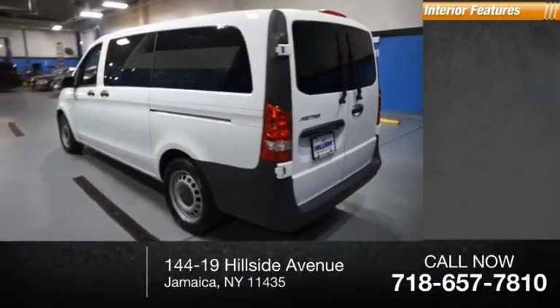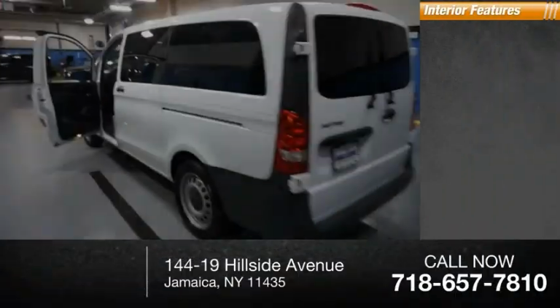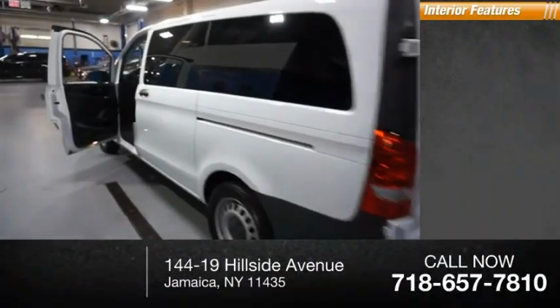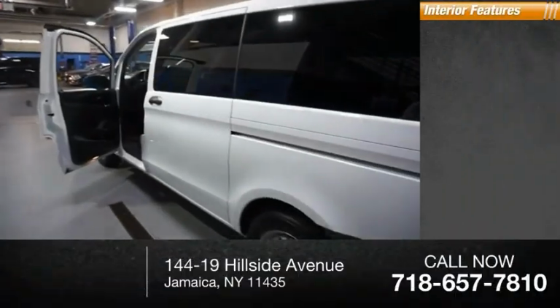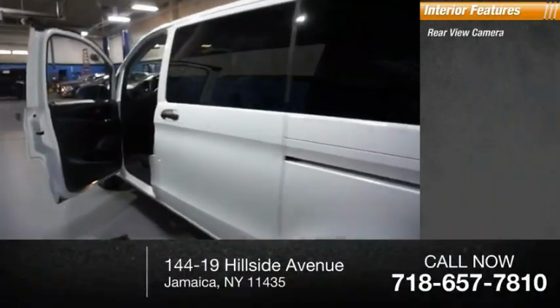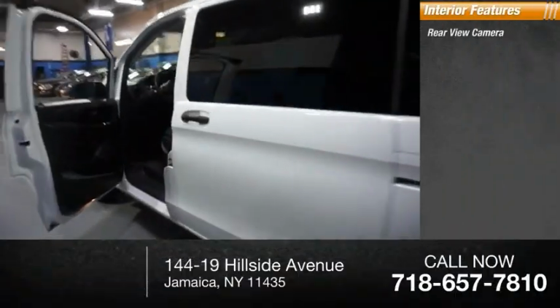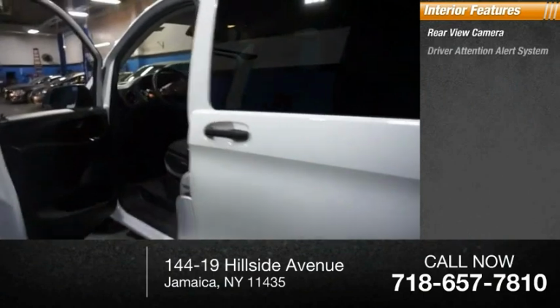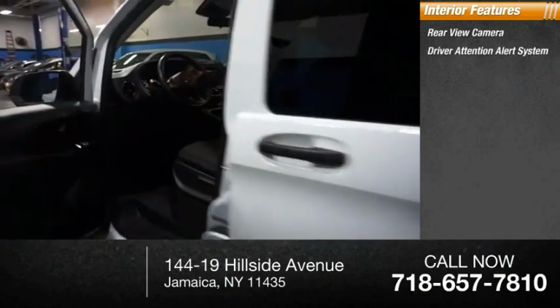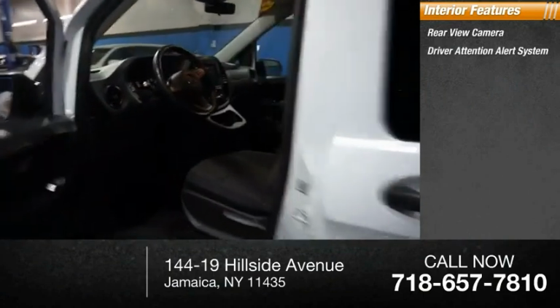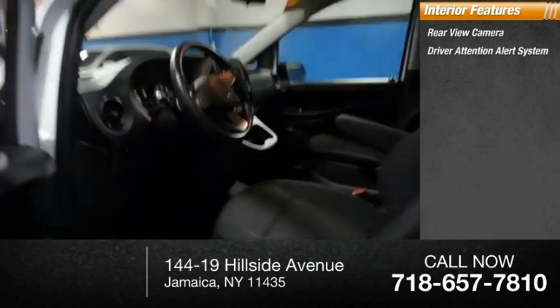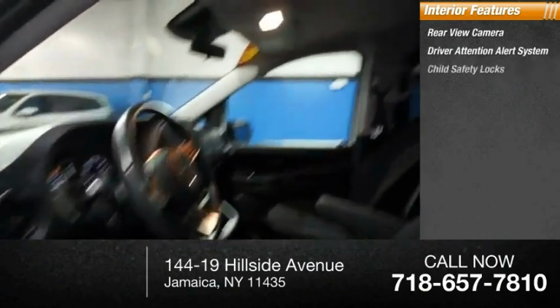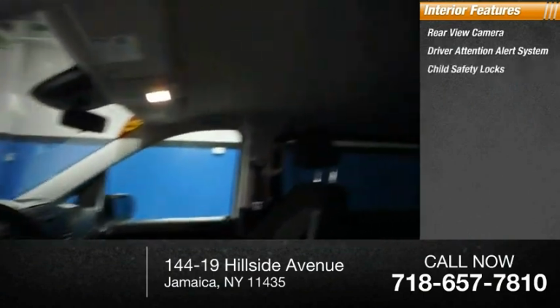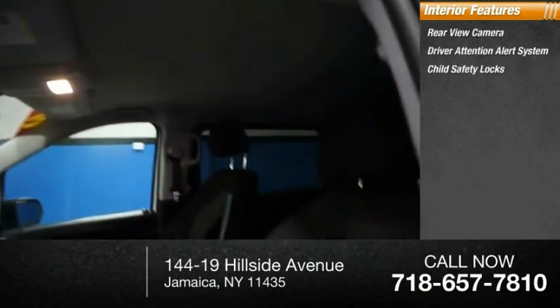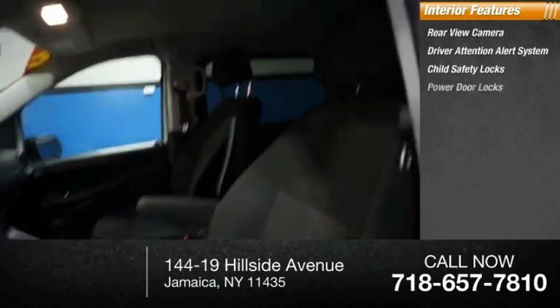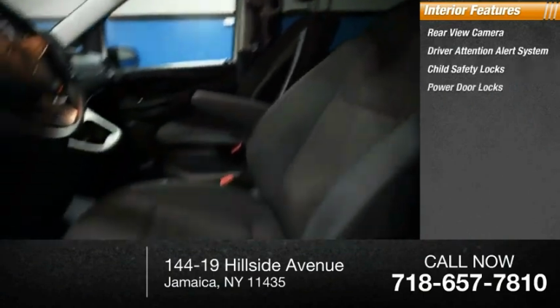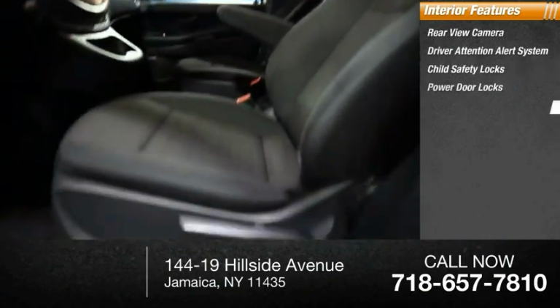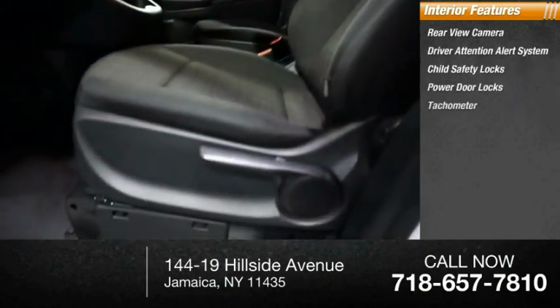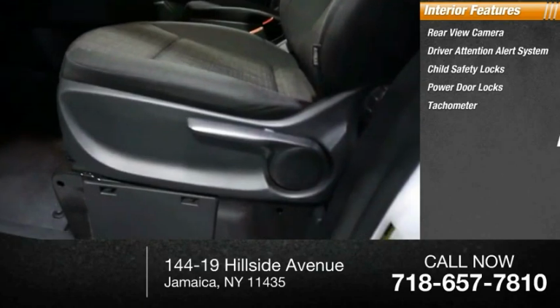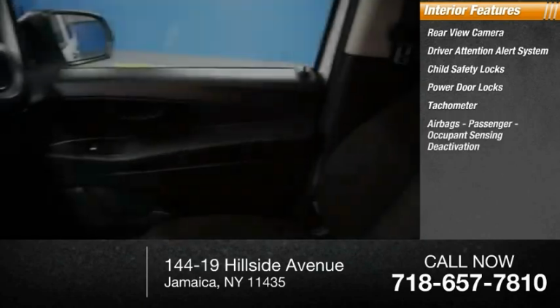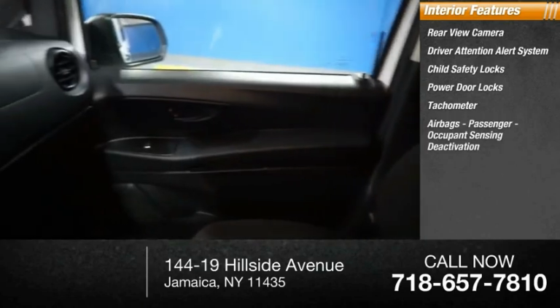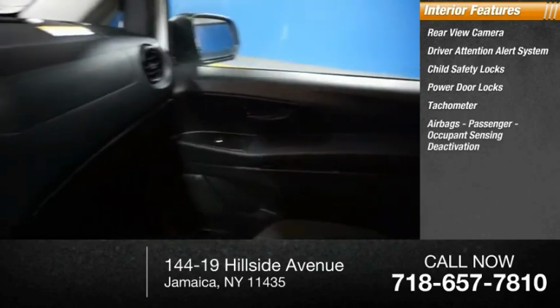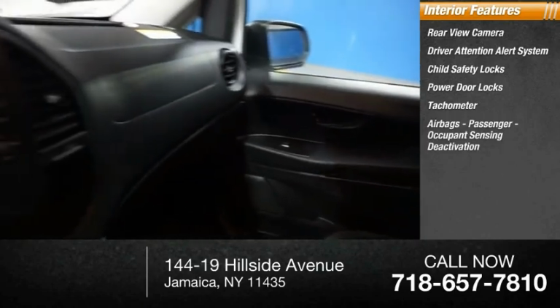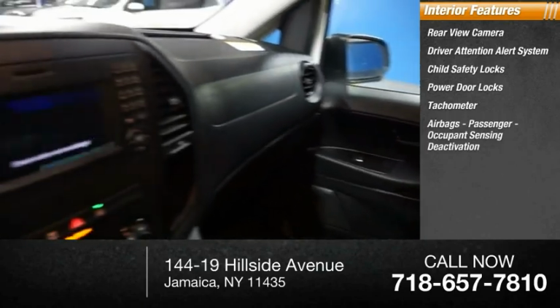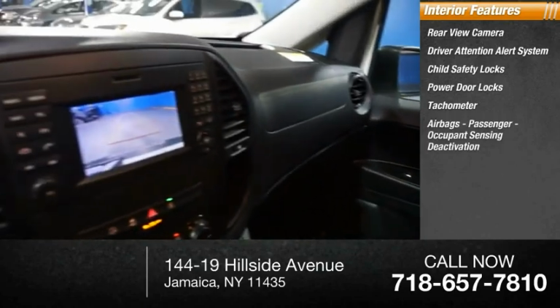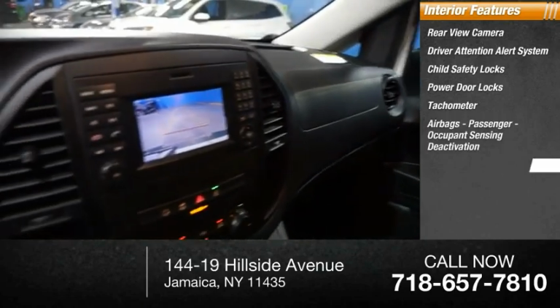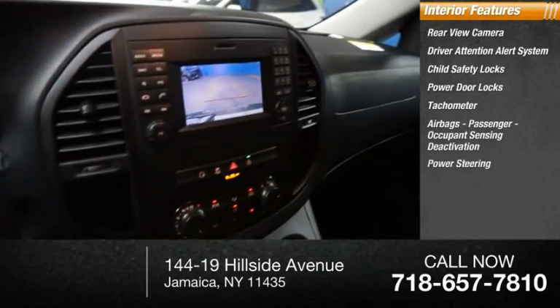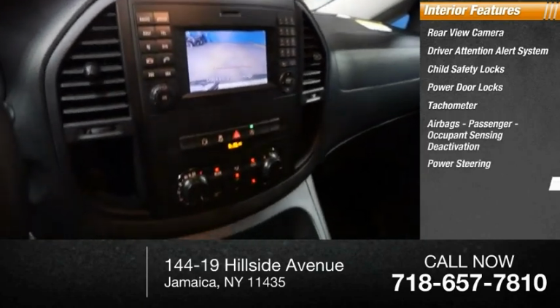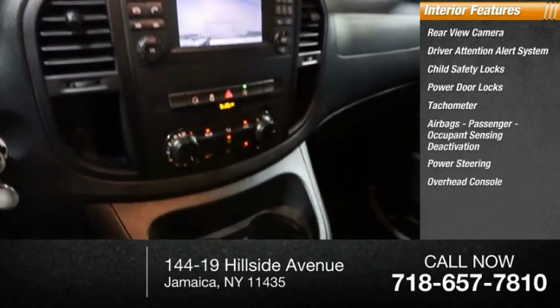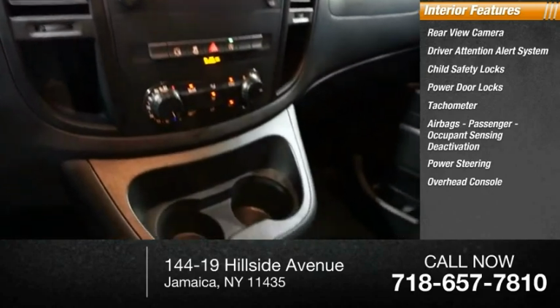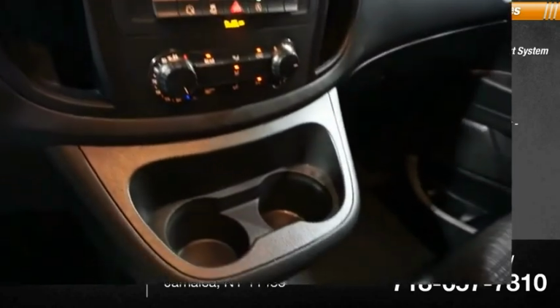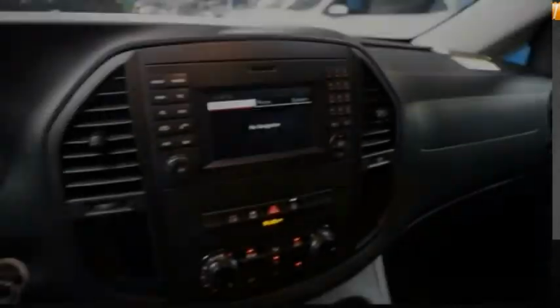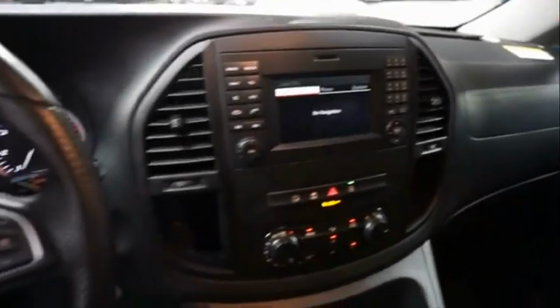Inside you'll find rear-view camera, driver attention alert system, child safety locks, power door locks, tachometer, airbags, passenger occupant sensing deactivation, power steering, overhead console. Come see the car for yourself.